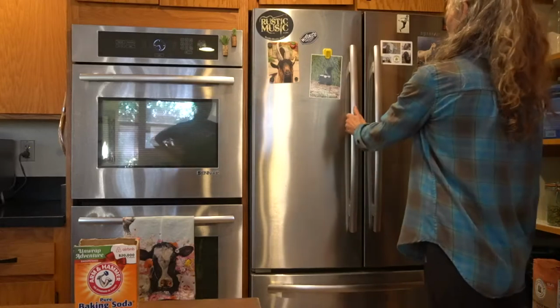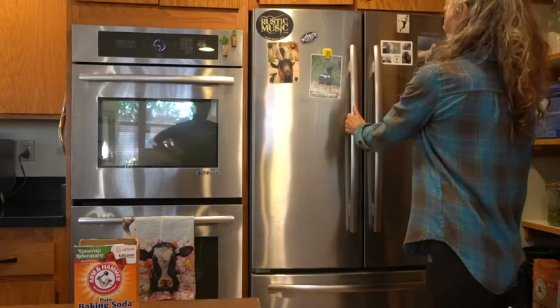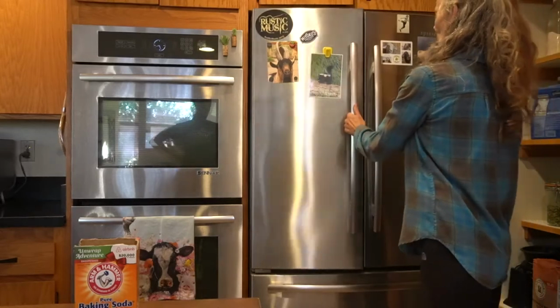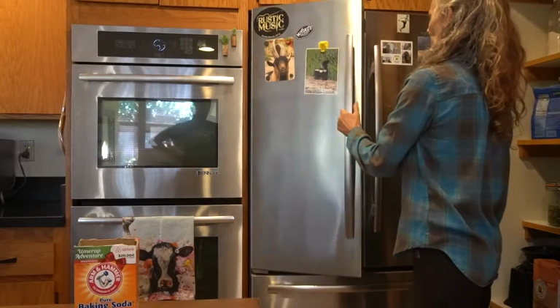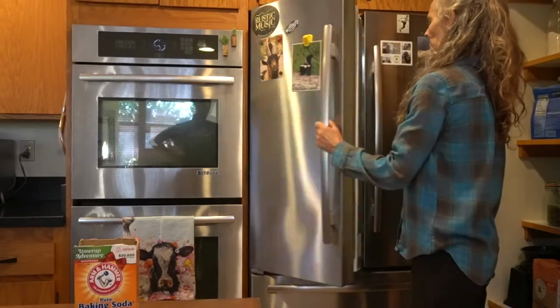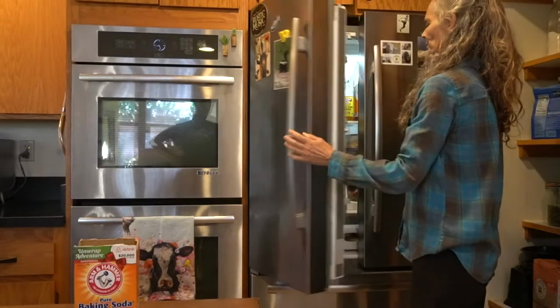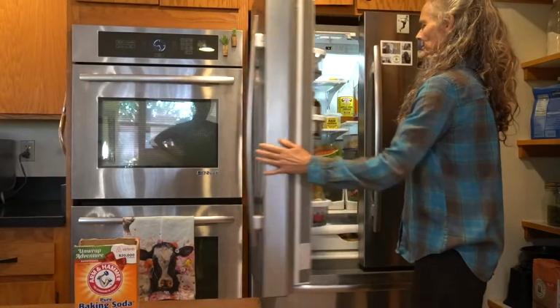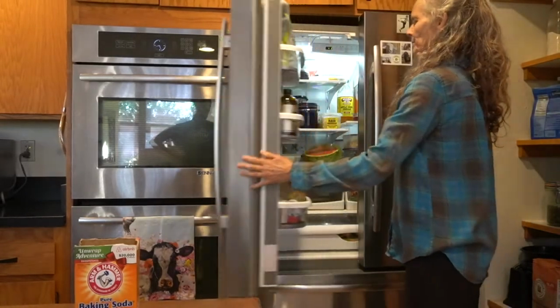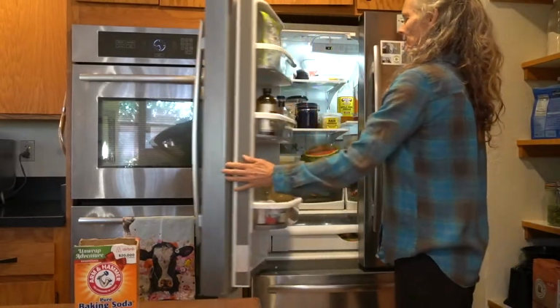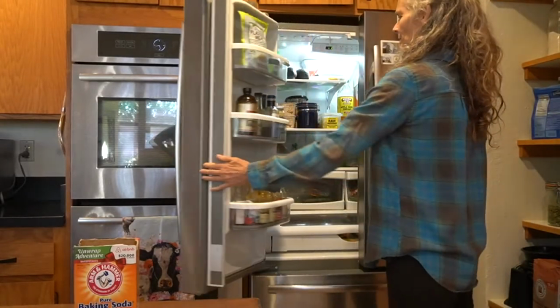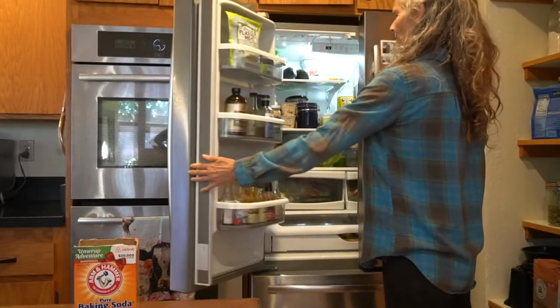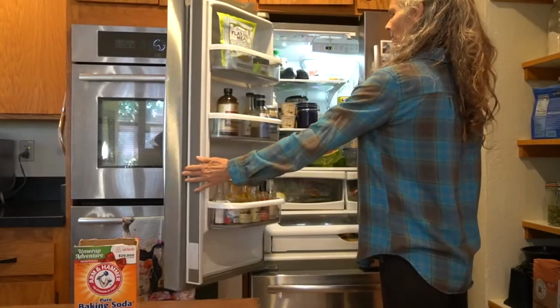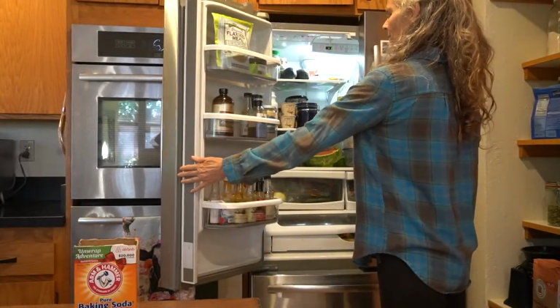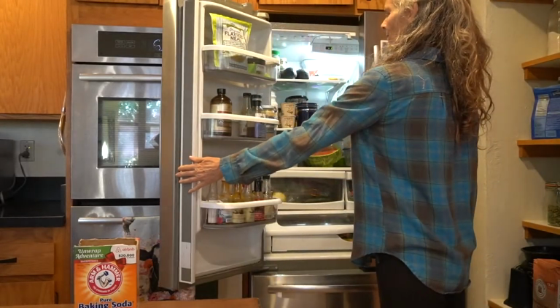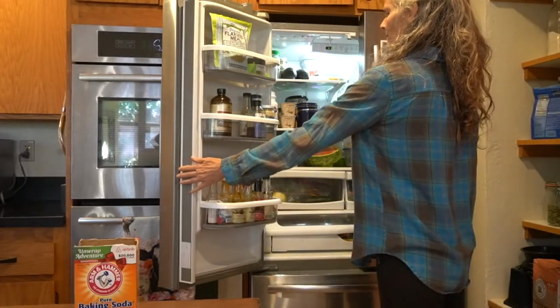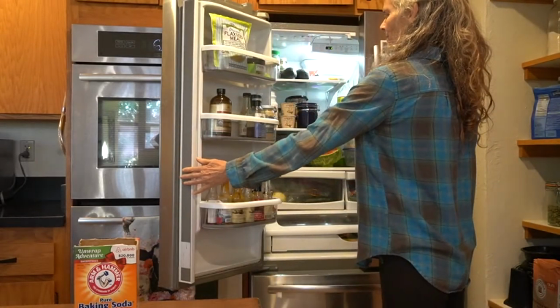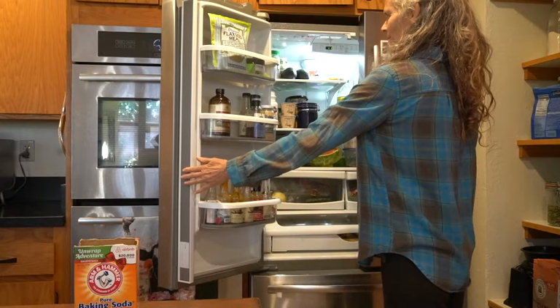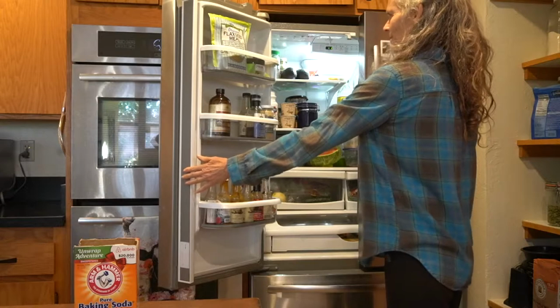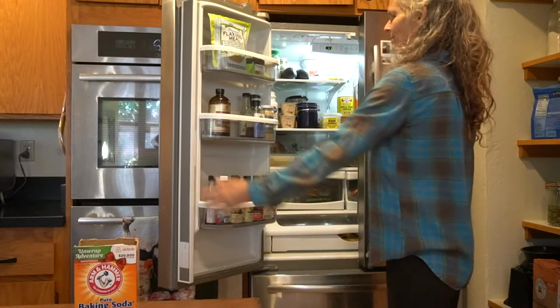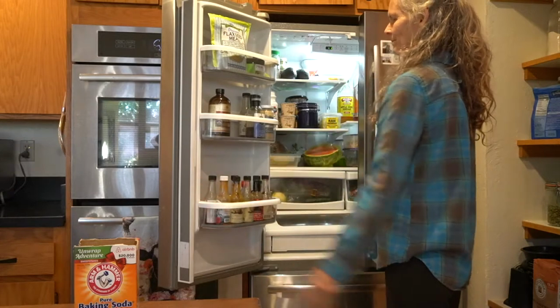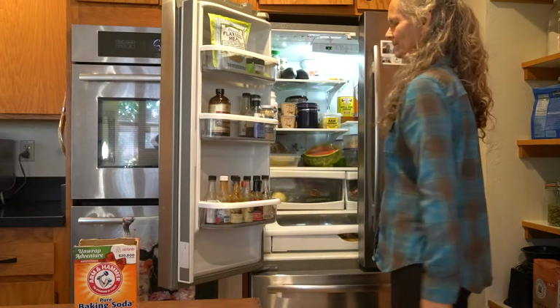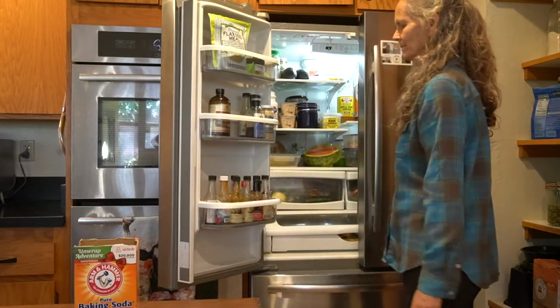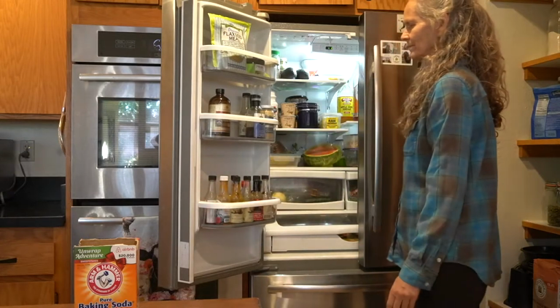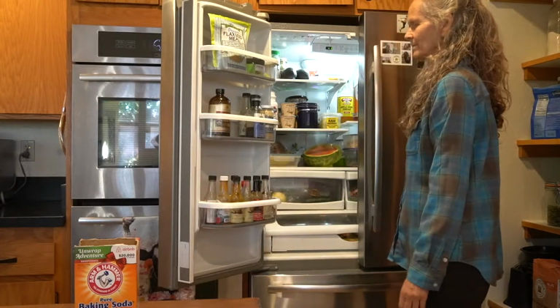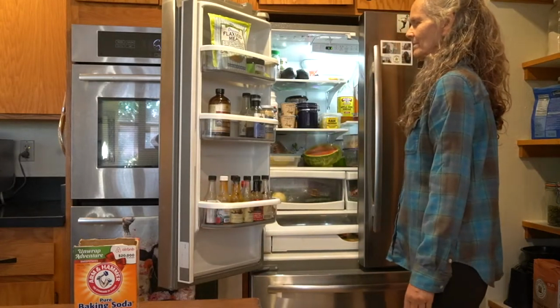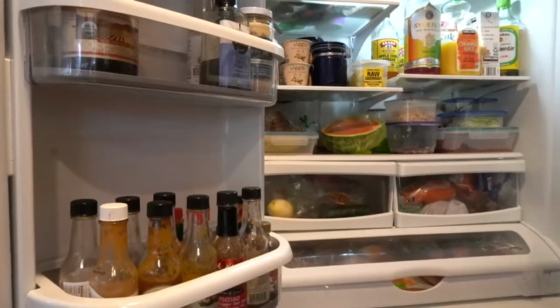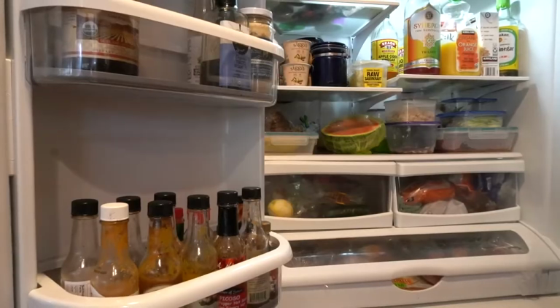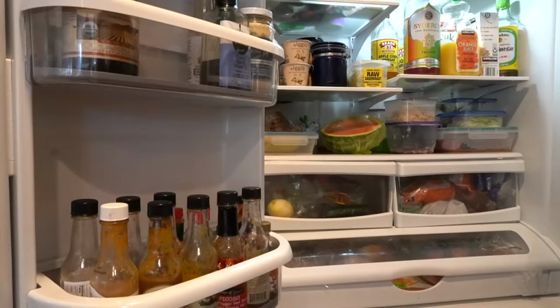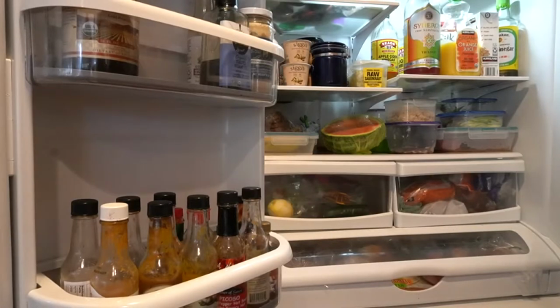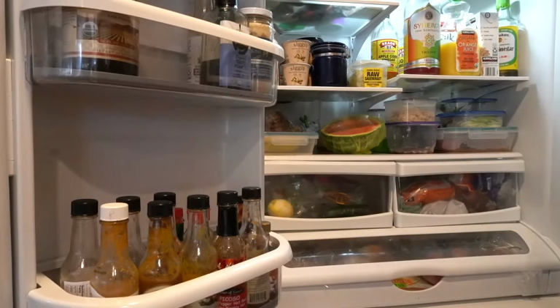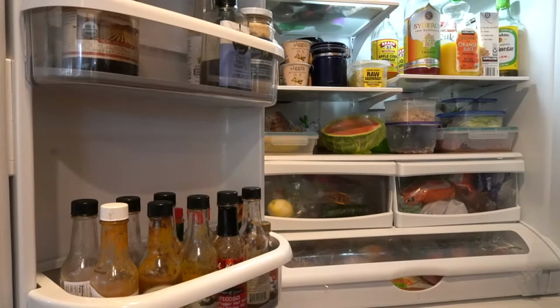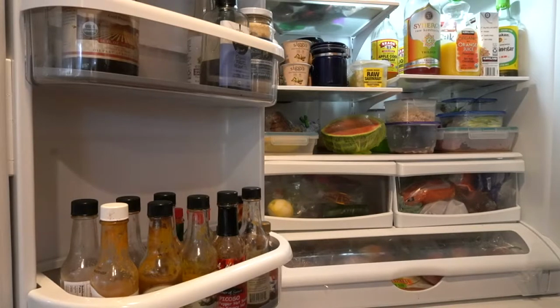Everyone appreciates a well-organized and clean refrigerator. It's not the most enjoyable job in the house, but it's important.